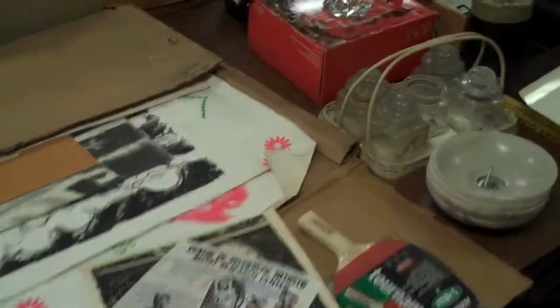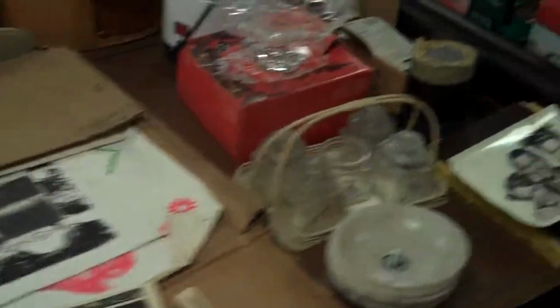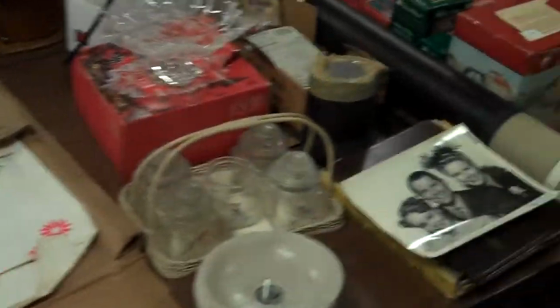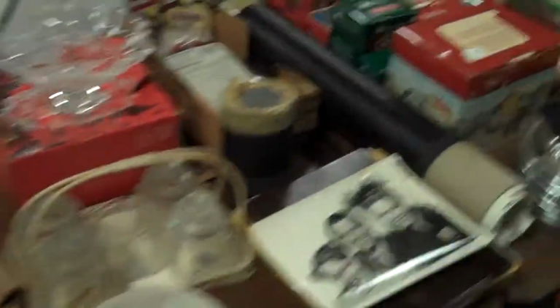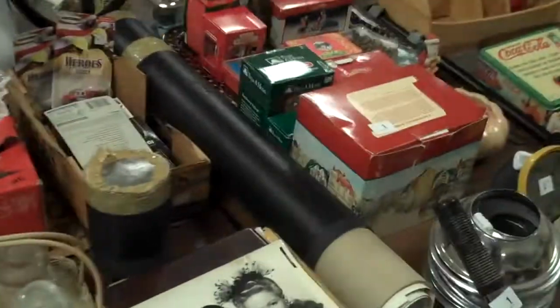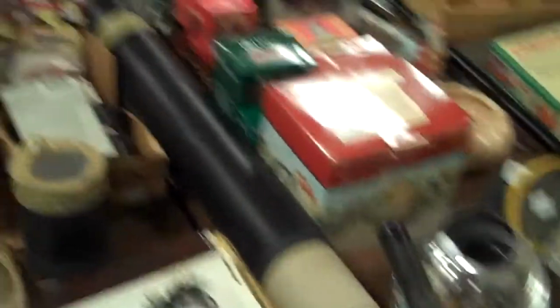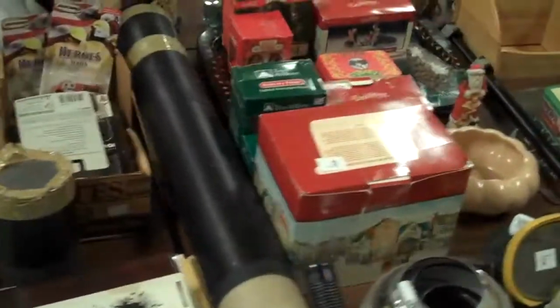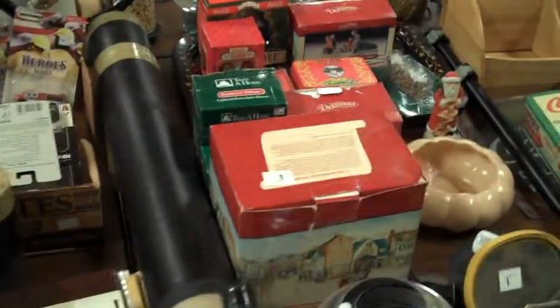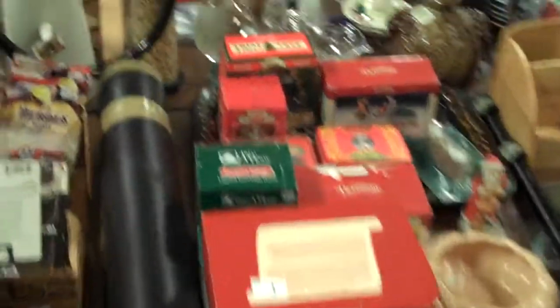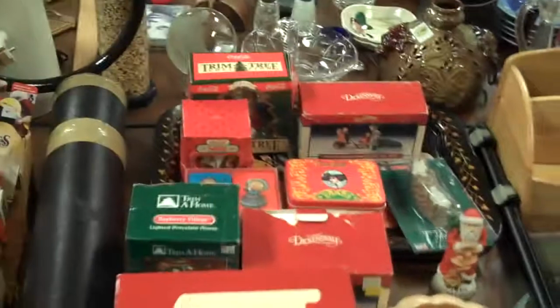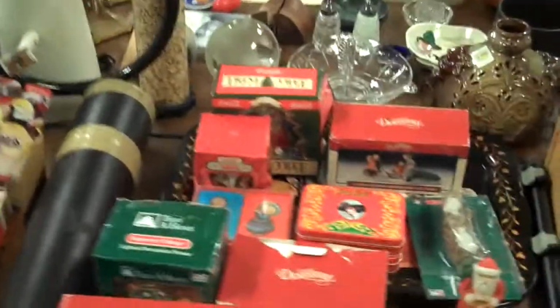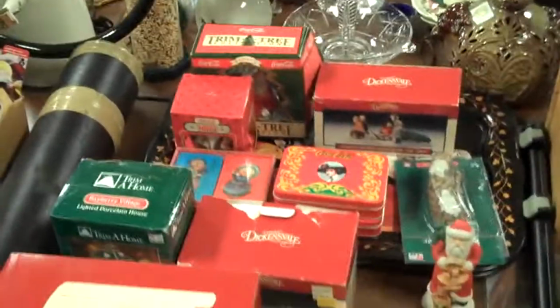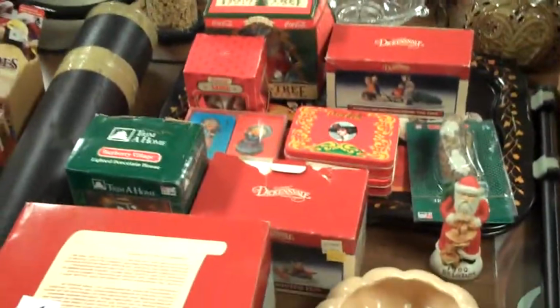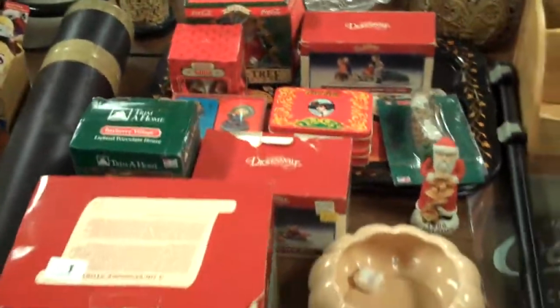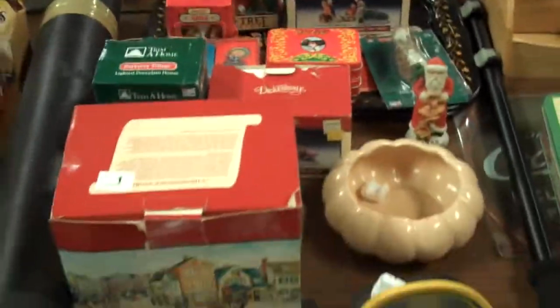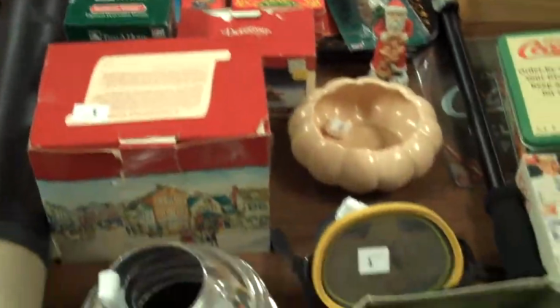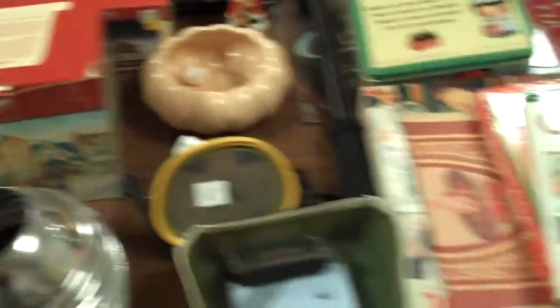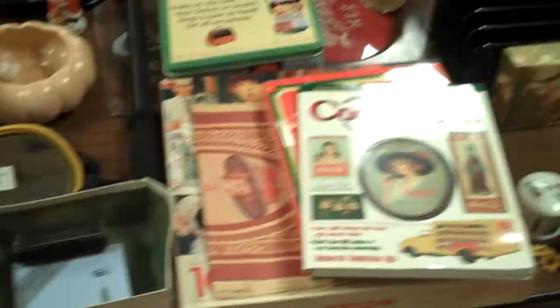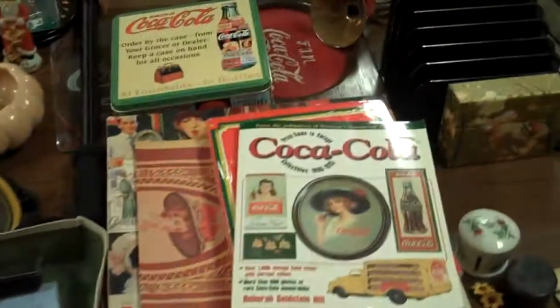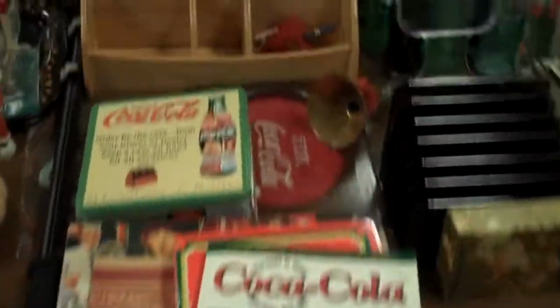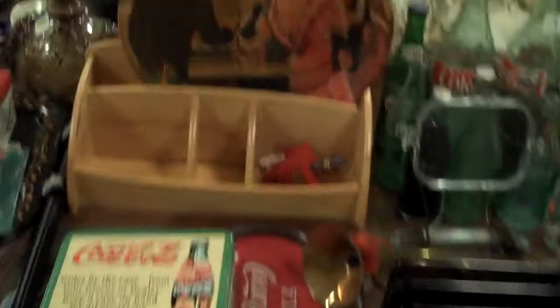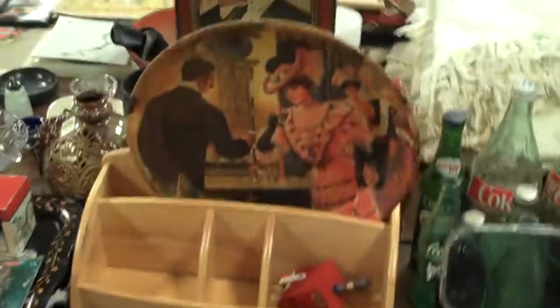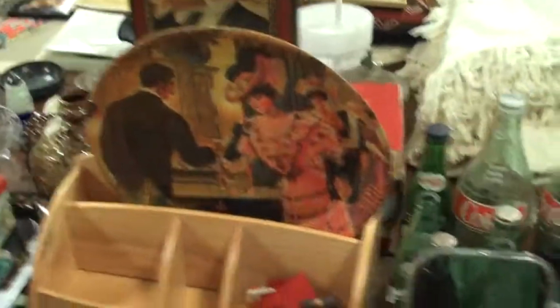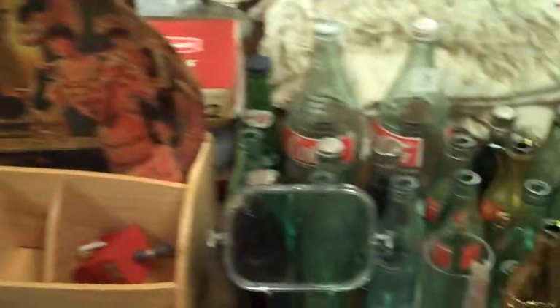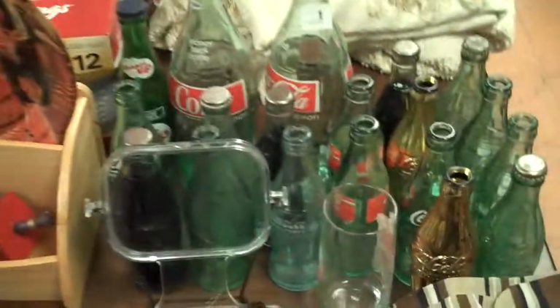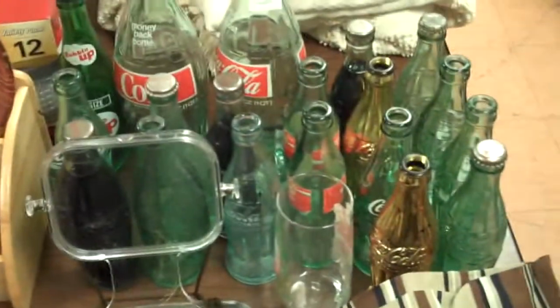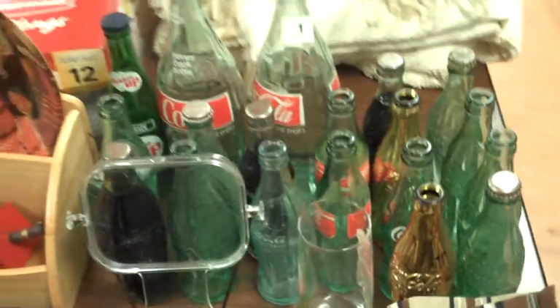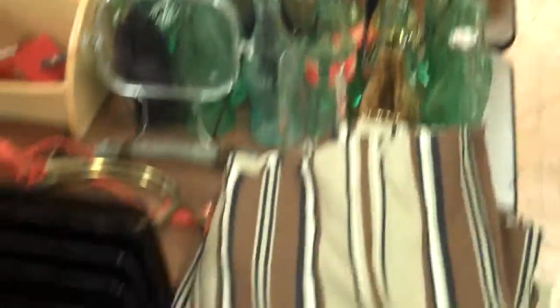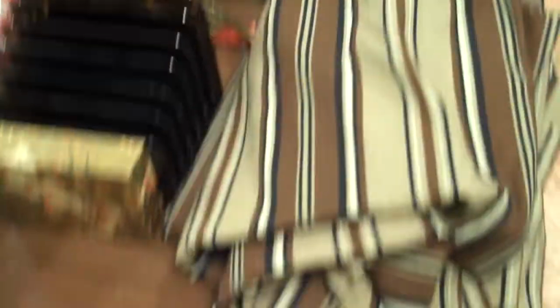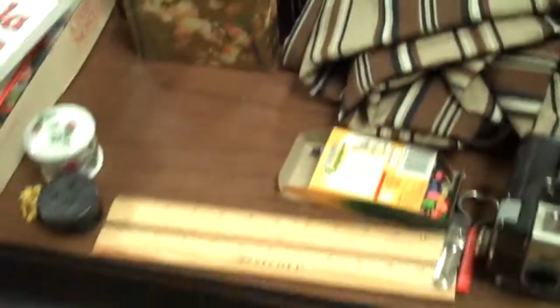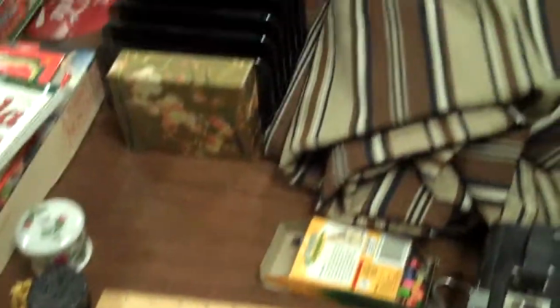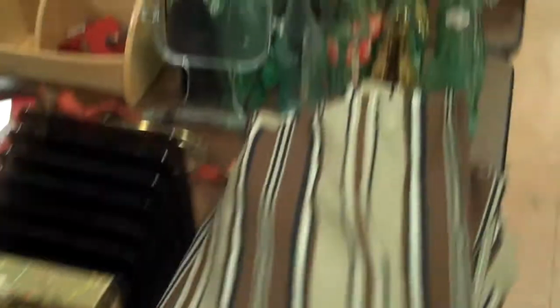Walking up and down the tables with the auctioneer. Here's a big Coca-Cola collection - some neat stuff right here. You have ornaments and old bottles and thermometers and trays and some cool Coca-Cola stuff.